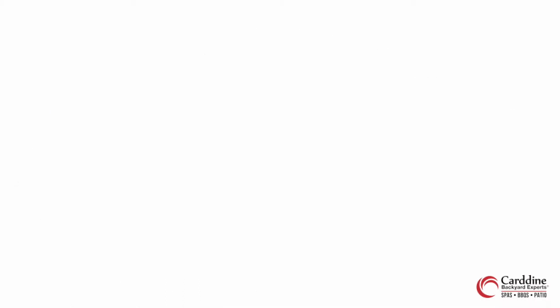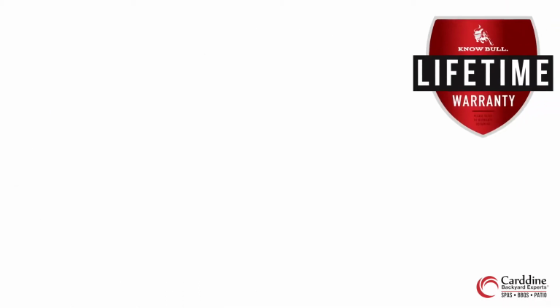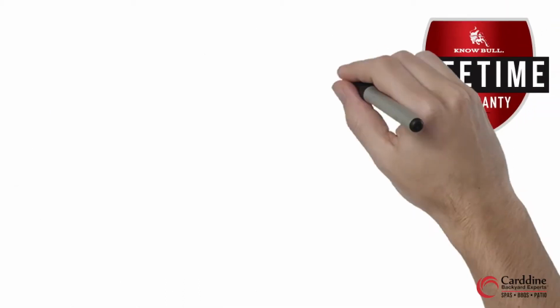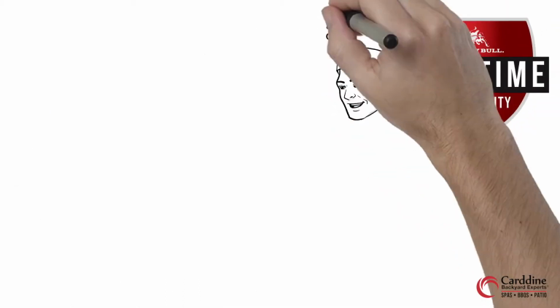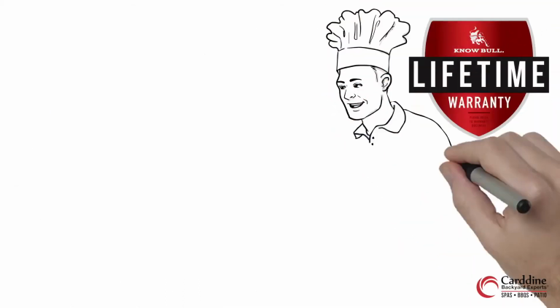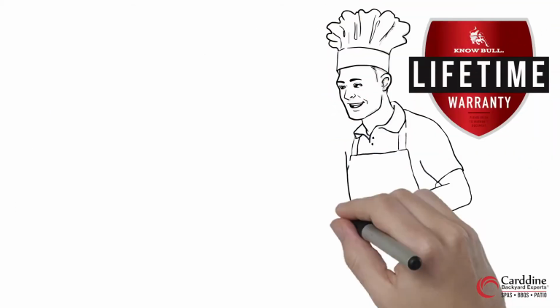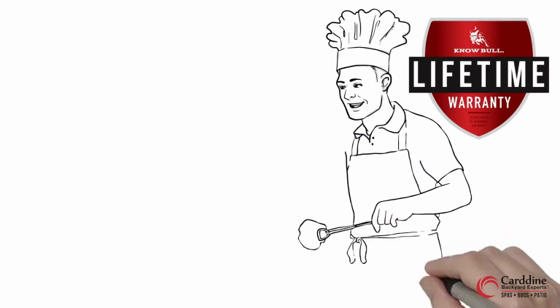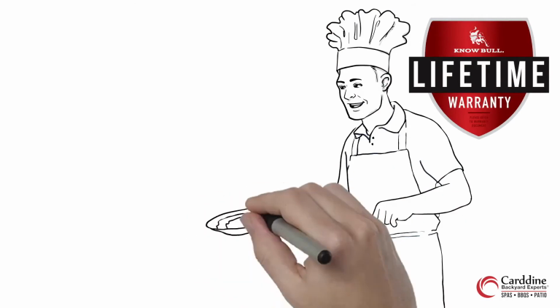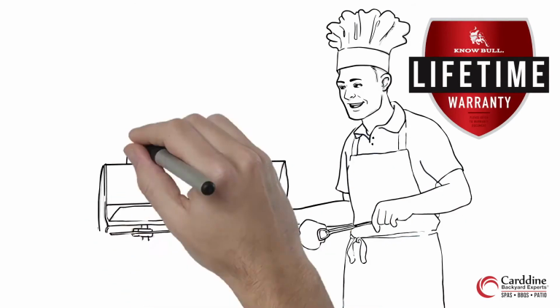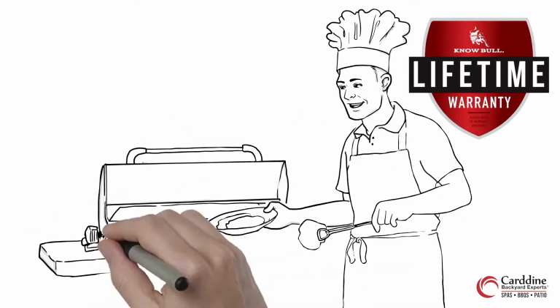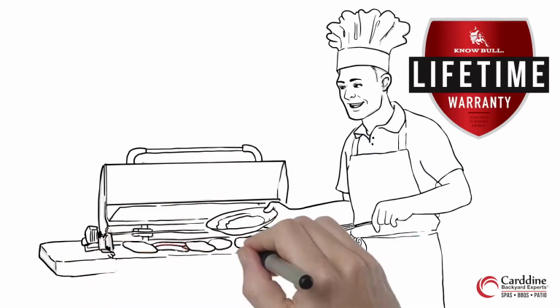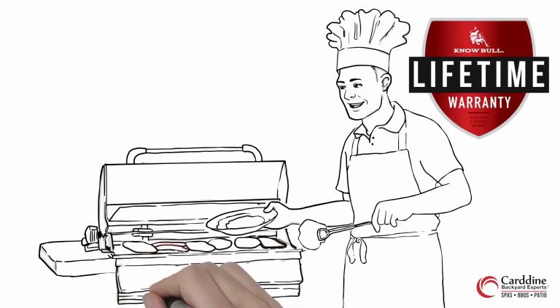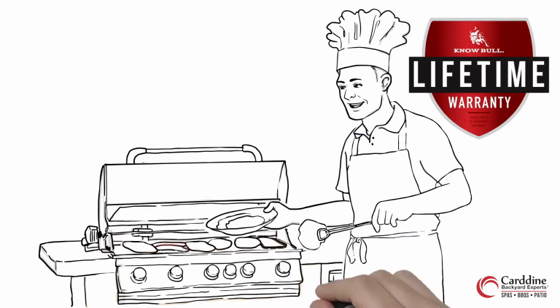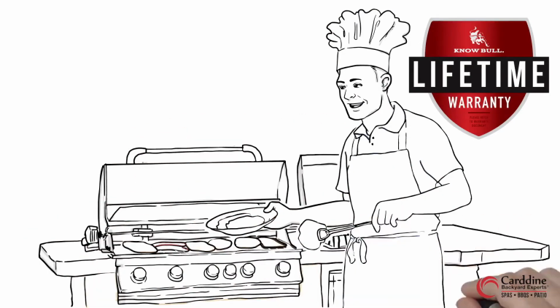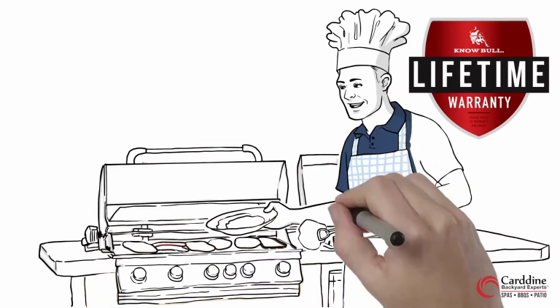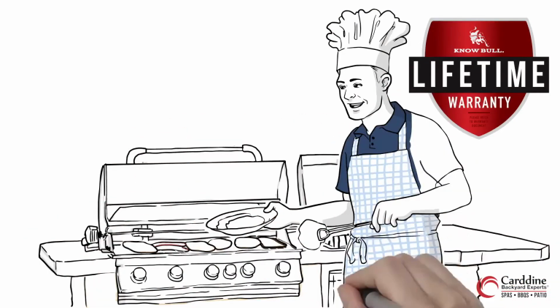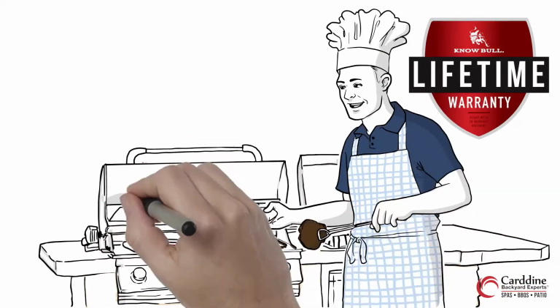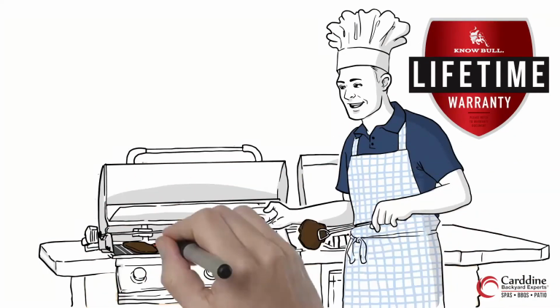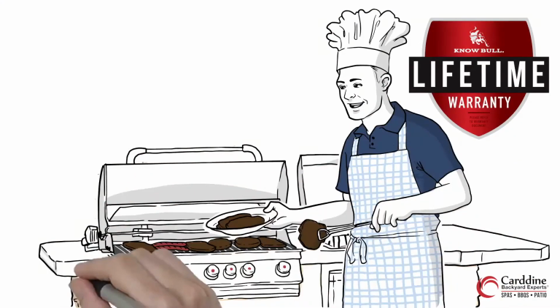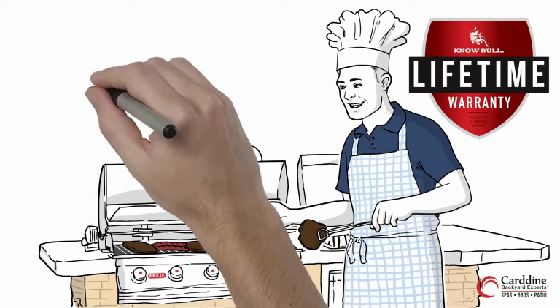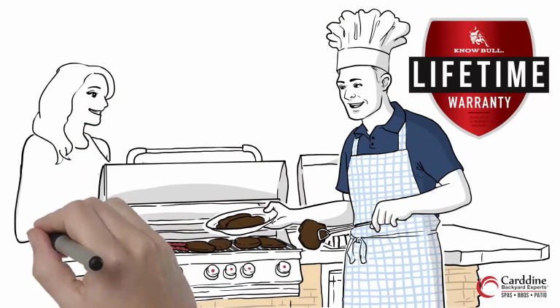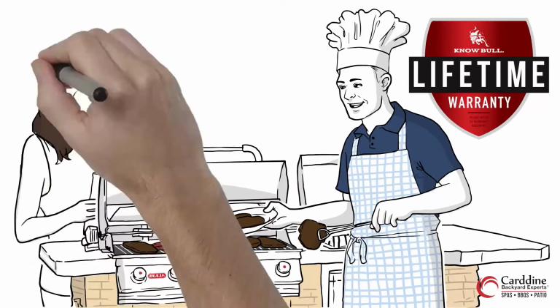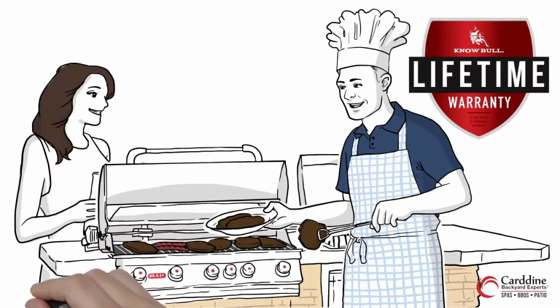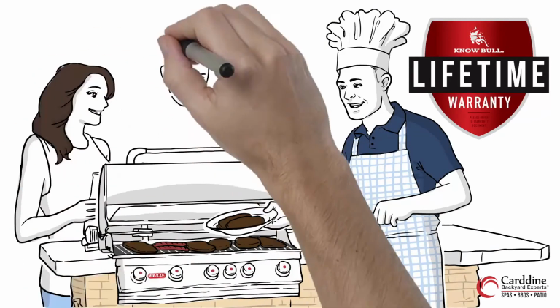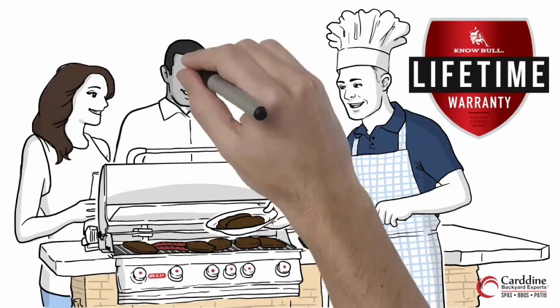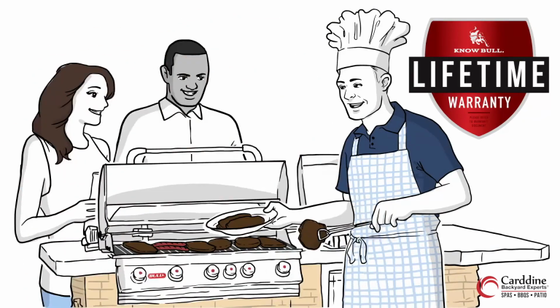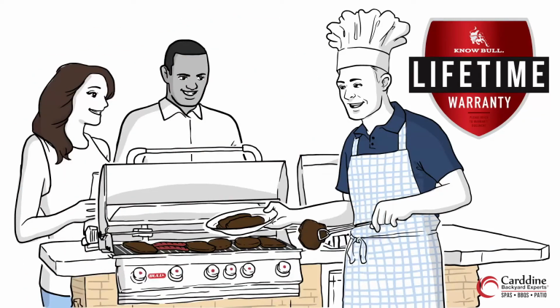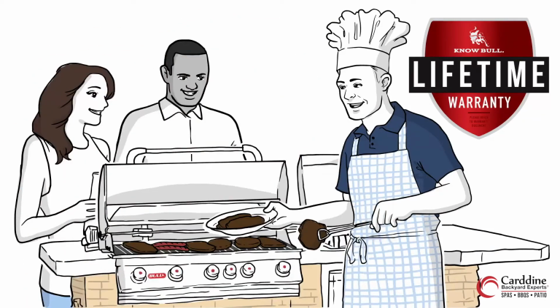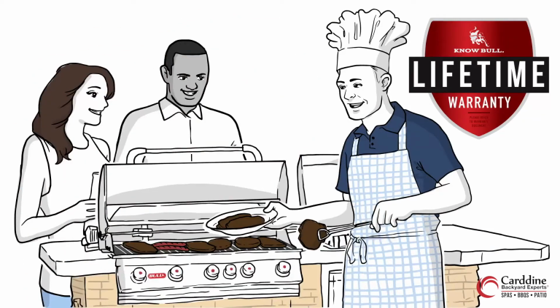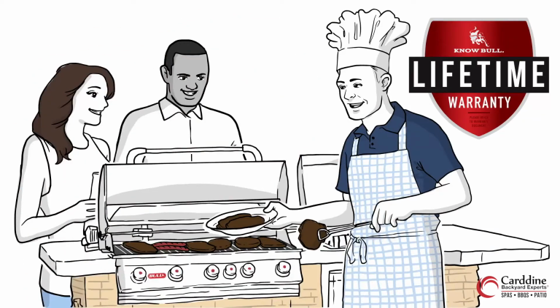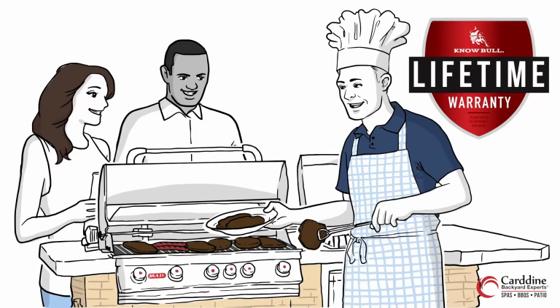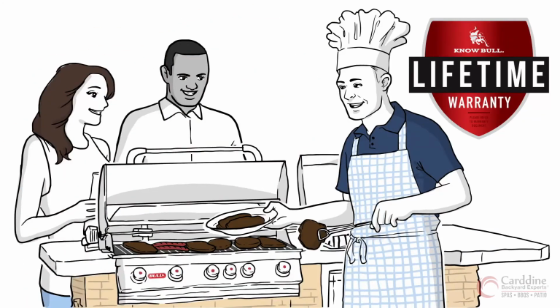Whether cooking for your family or entertaining for friends, with a lifetime warranty covering the grates, firebox and premium burners, we at Bull believe that a Bull grill will be the last grill you will ever have to buy.